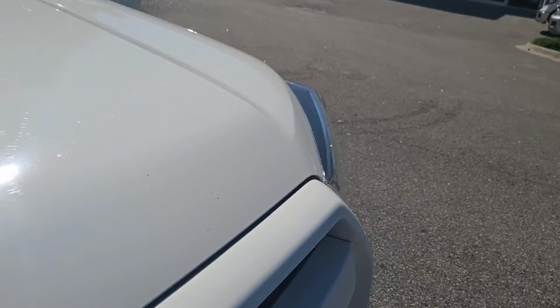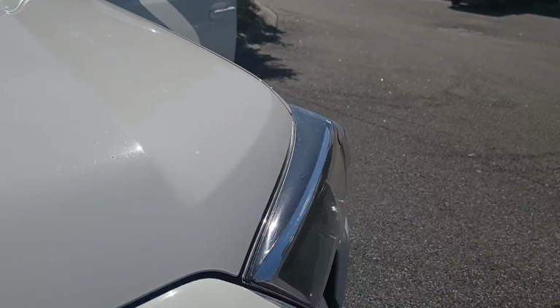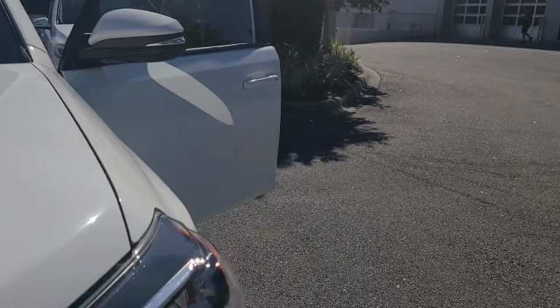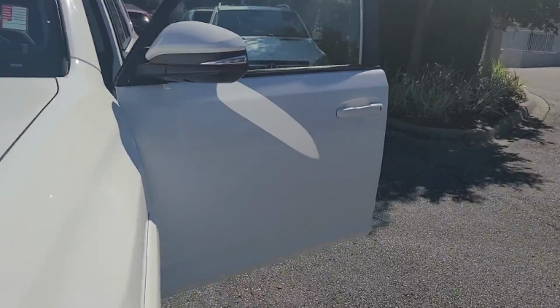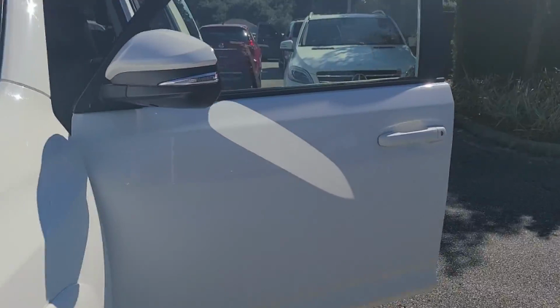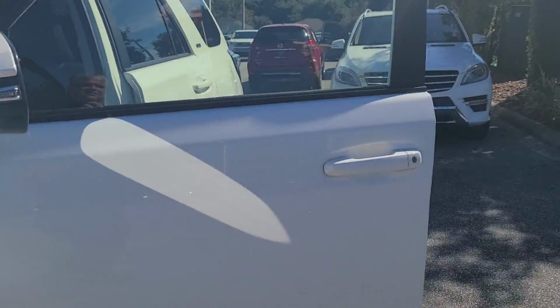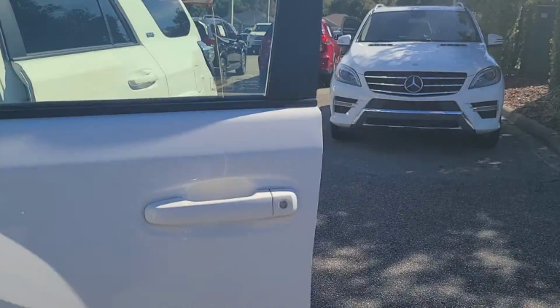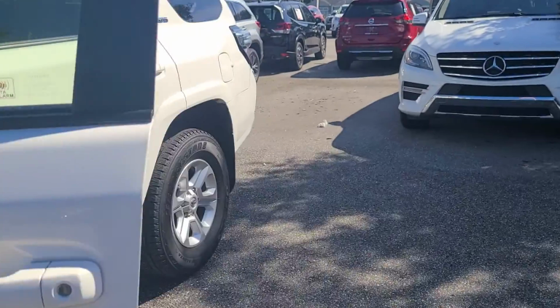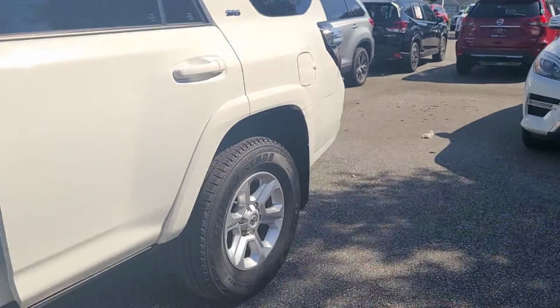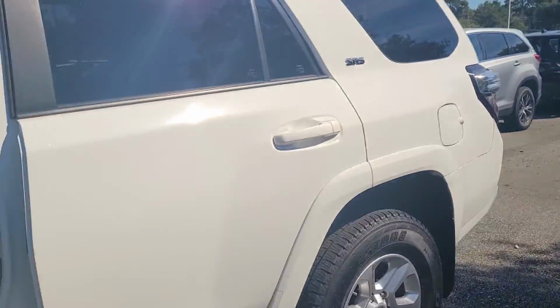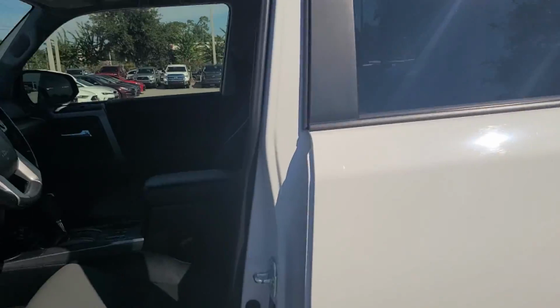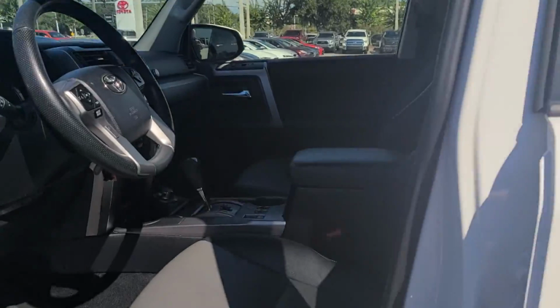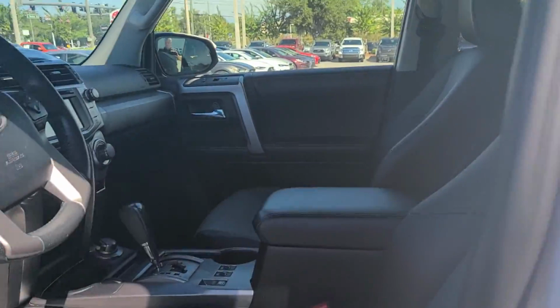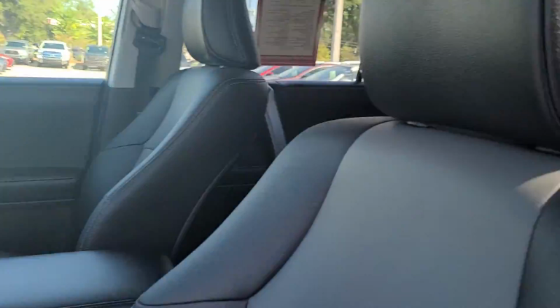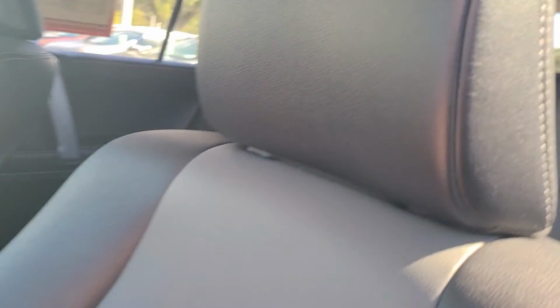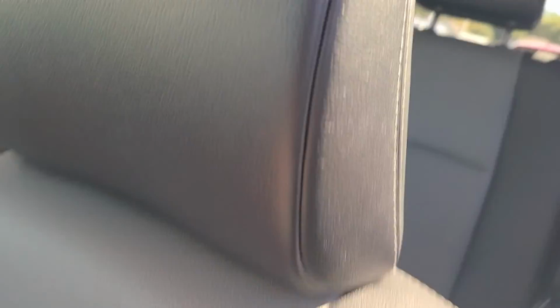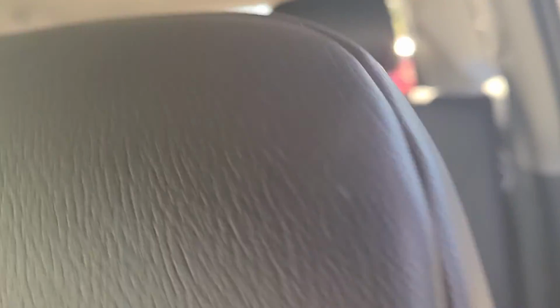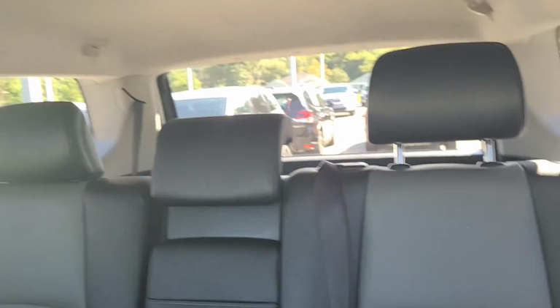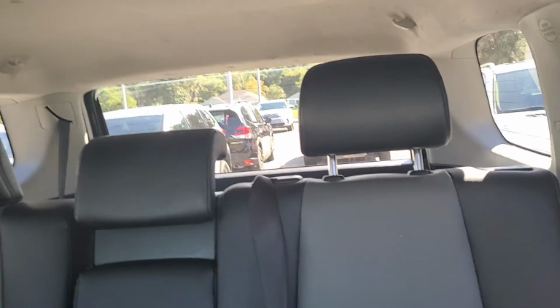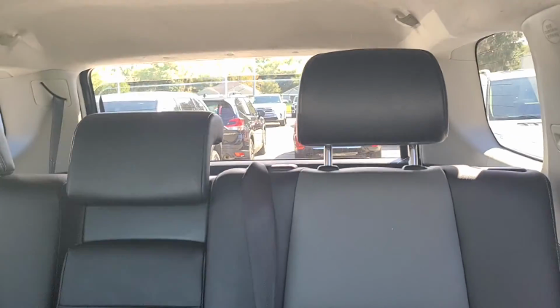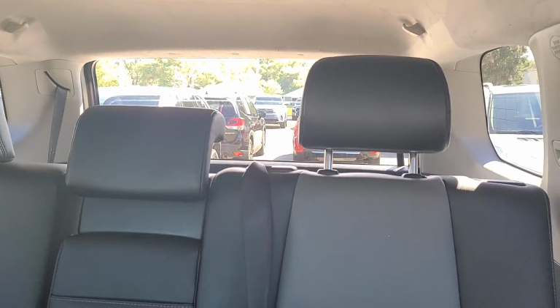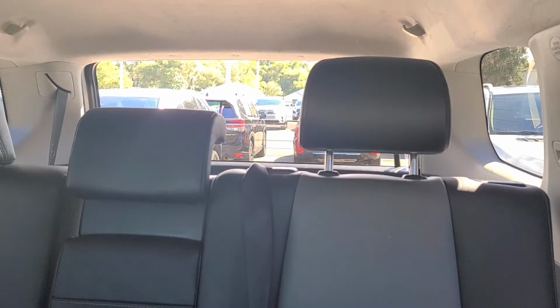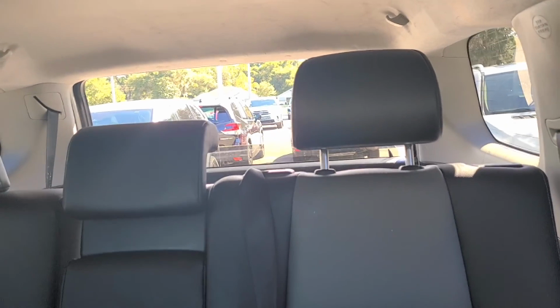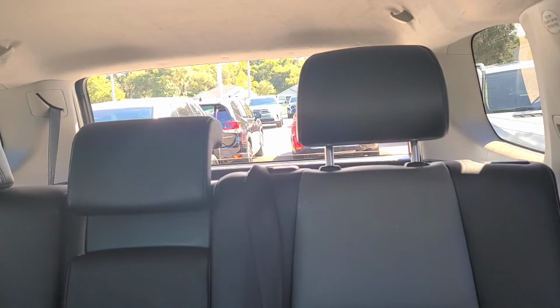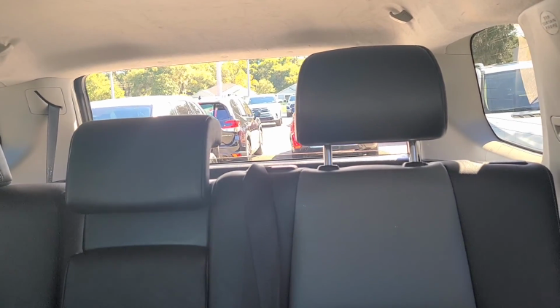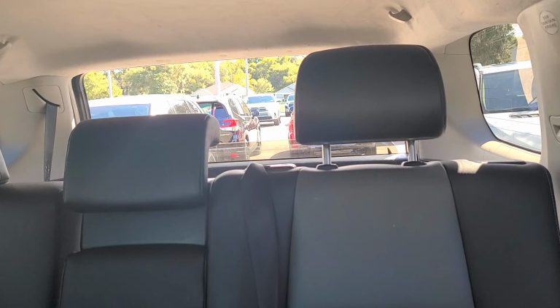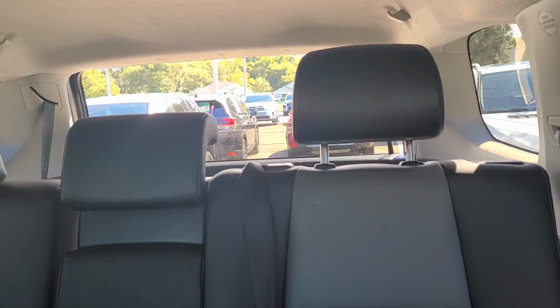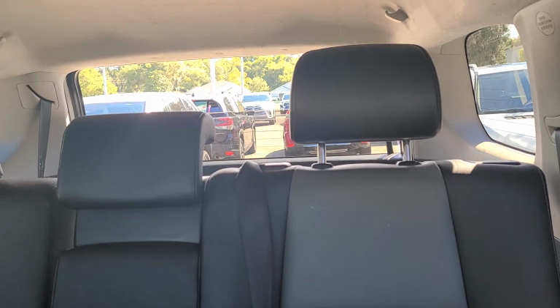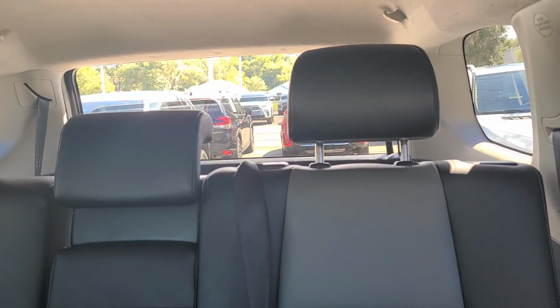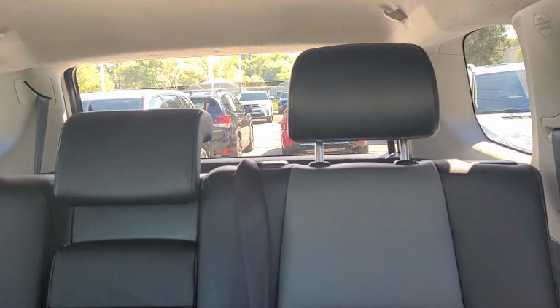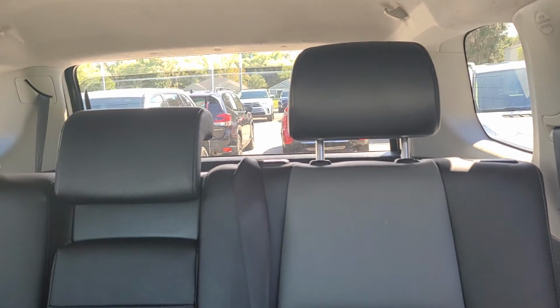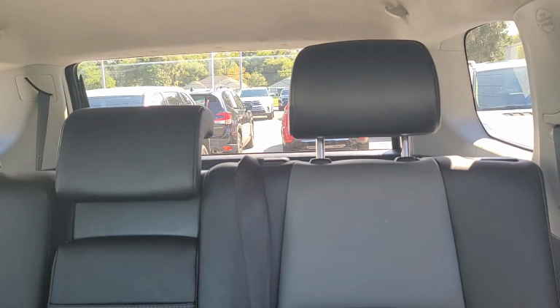I'm going to show you the back window here — hopefully I'm not making you dizzy. That back window goes down. Look at that. Very nice.